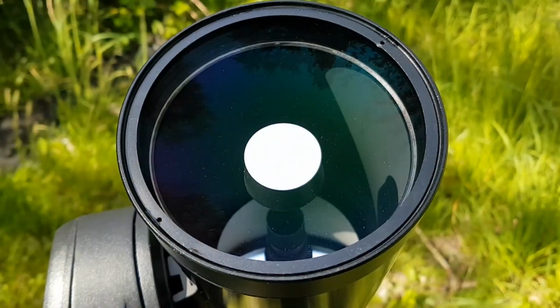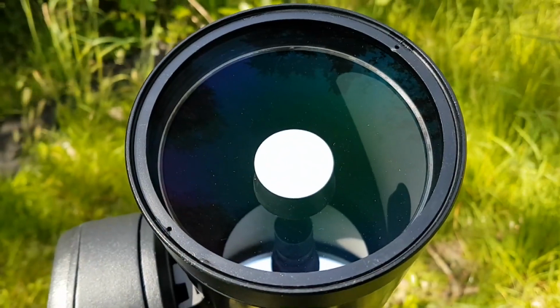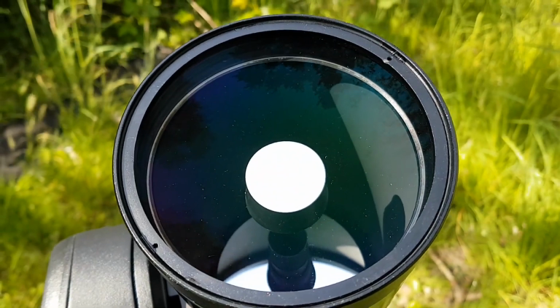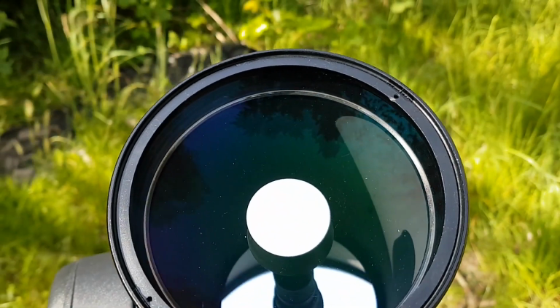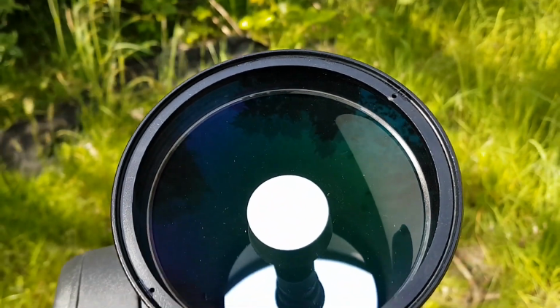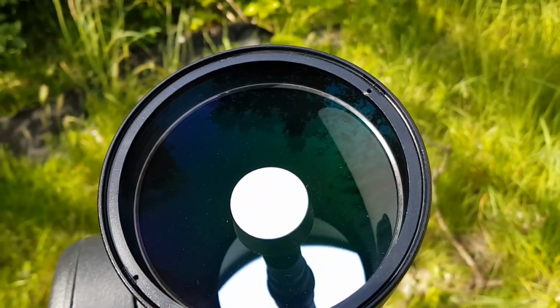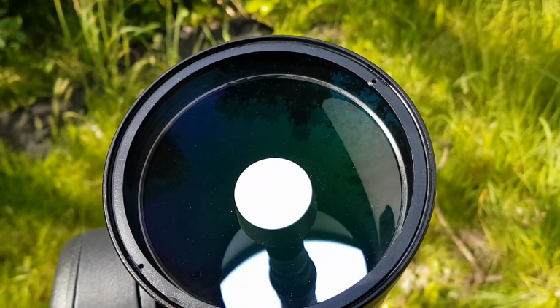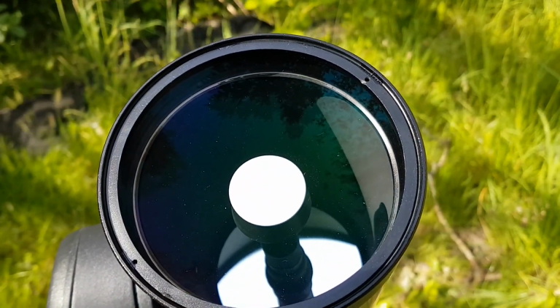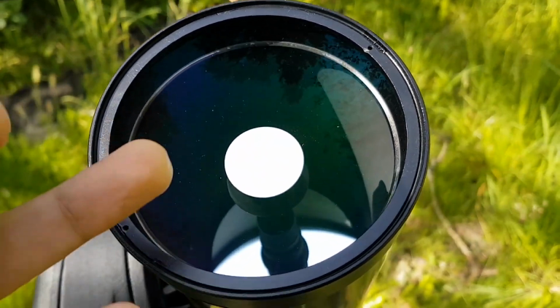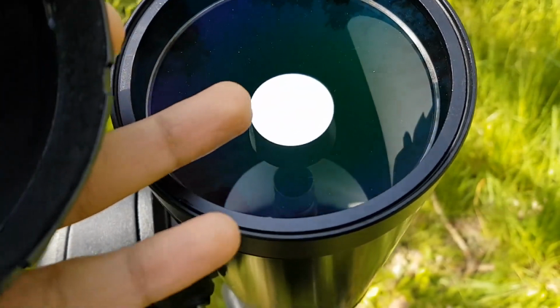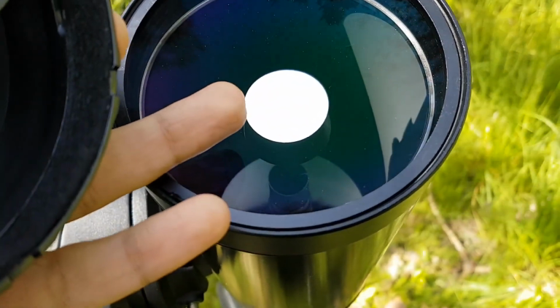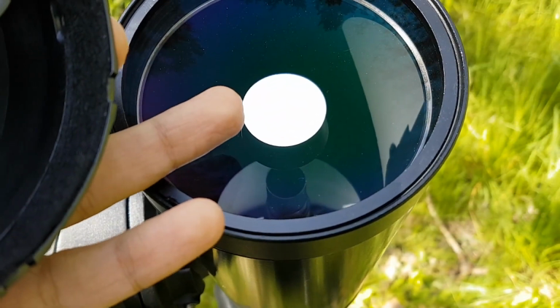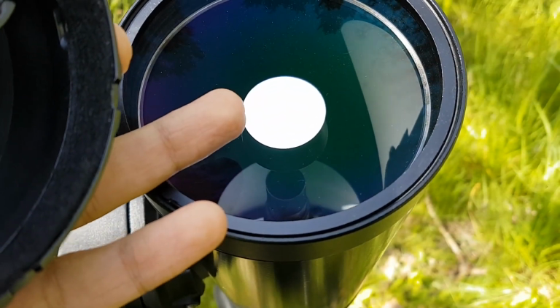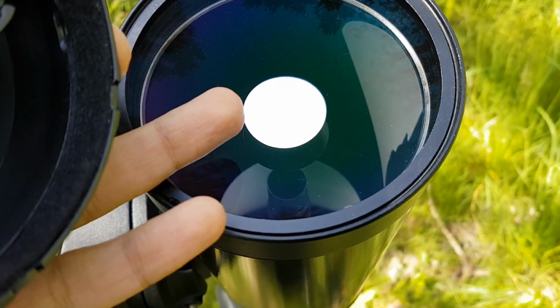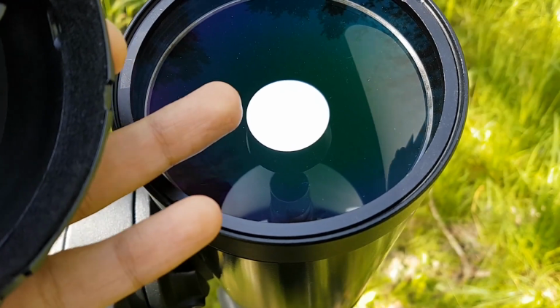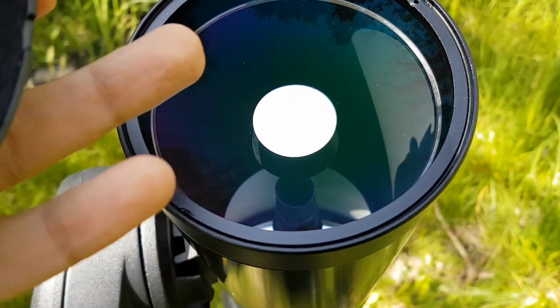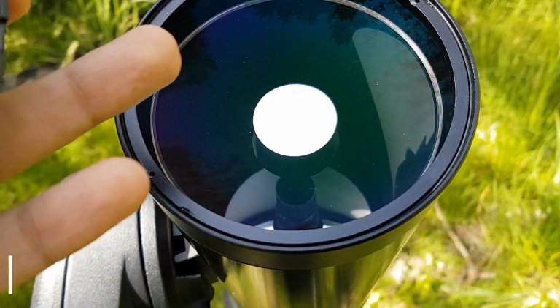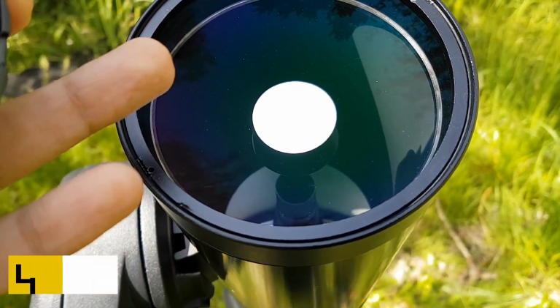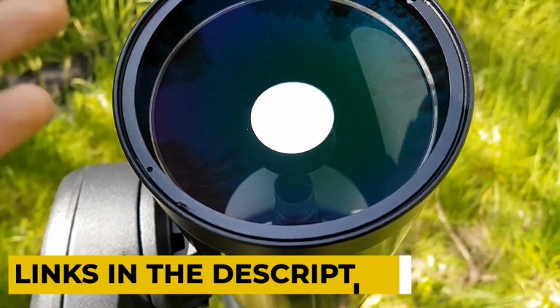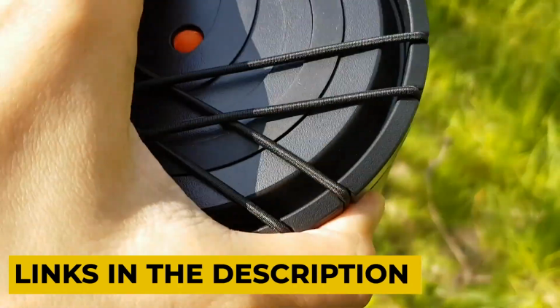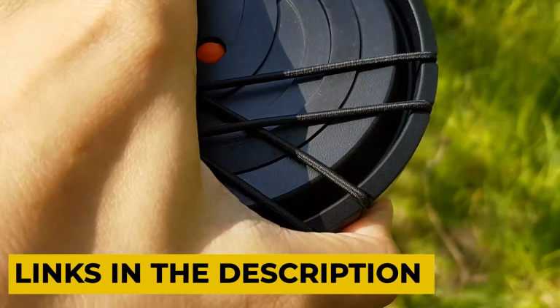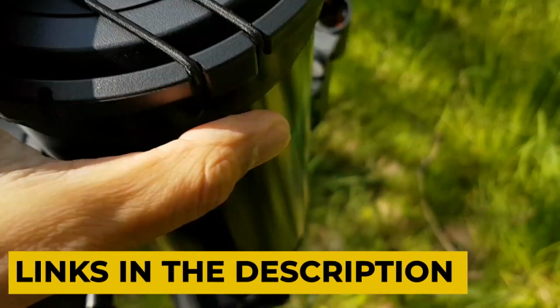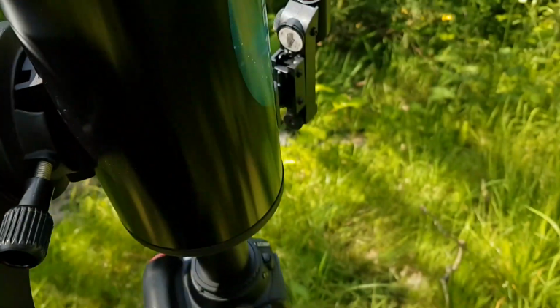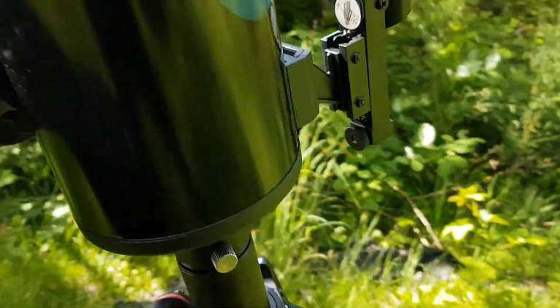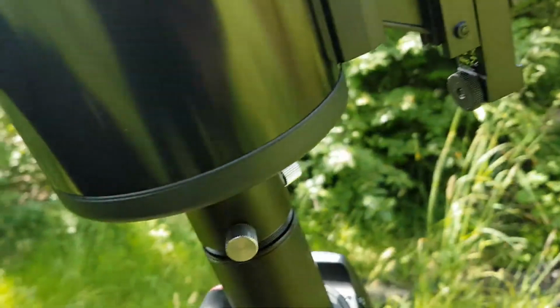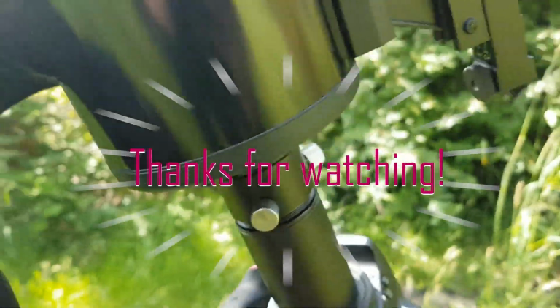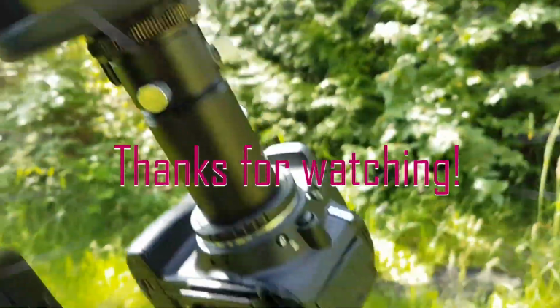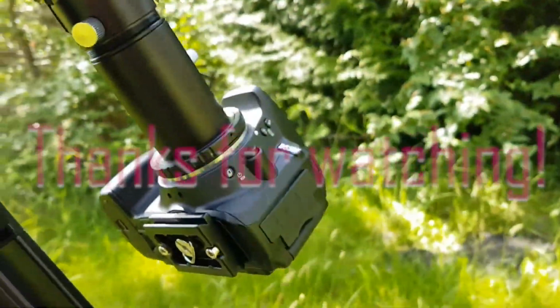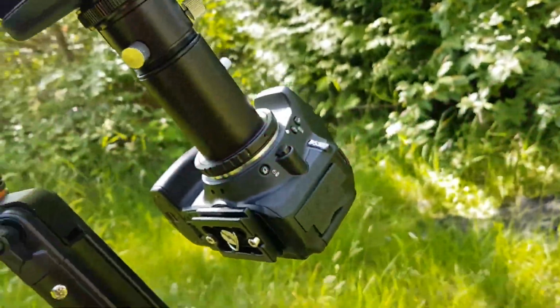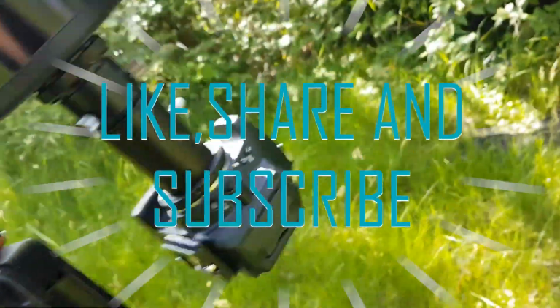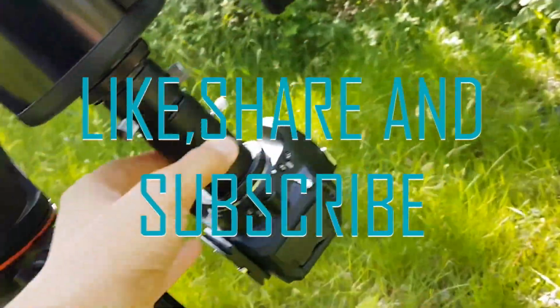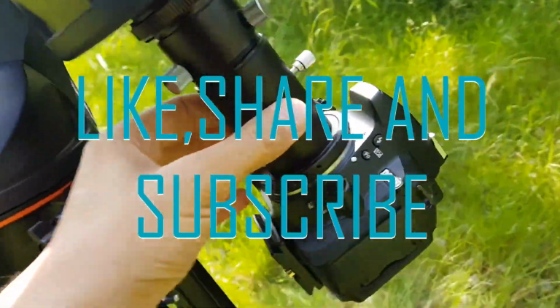The universe is yours to explore with our five best telescopes for the year 2023. Have fun stargazing and hope you have found this video helpful. For more information about the products, please visit the description box below and don't forget to like, share, and subscribe.